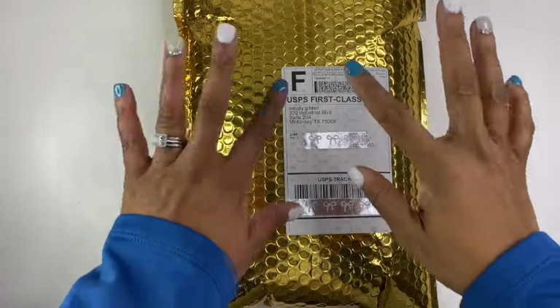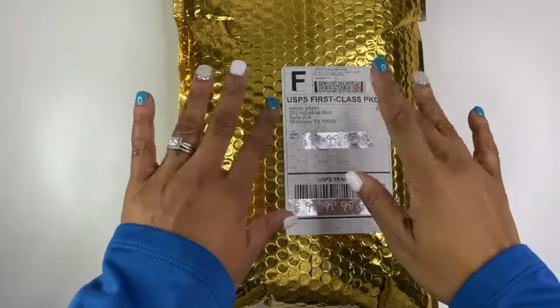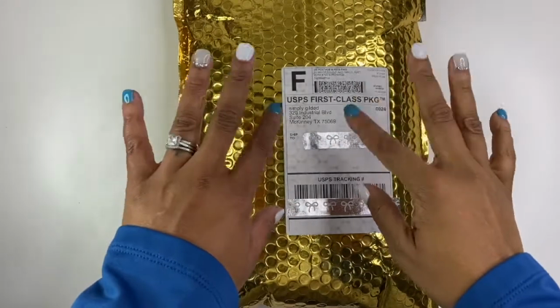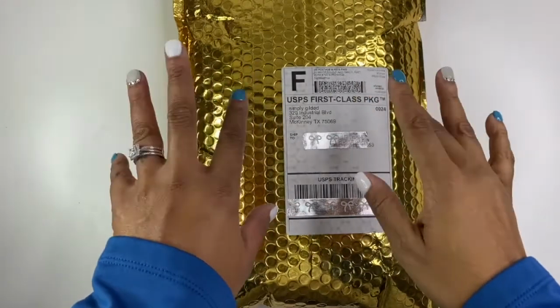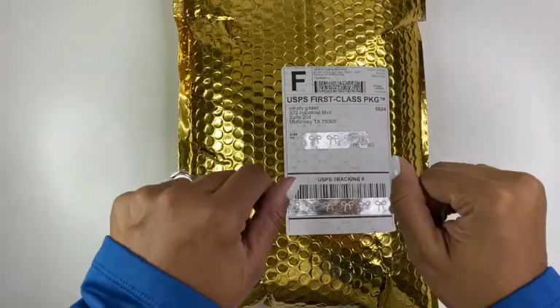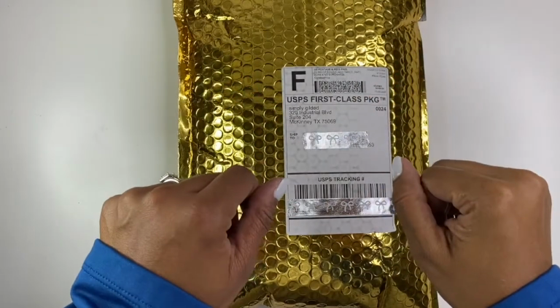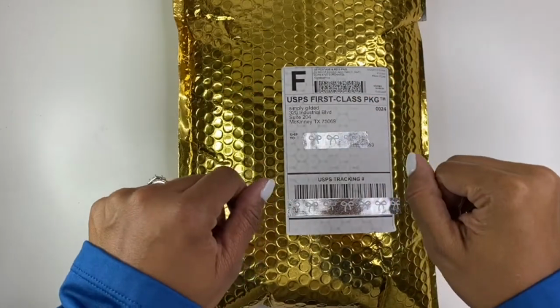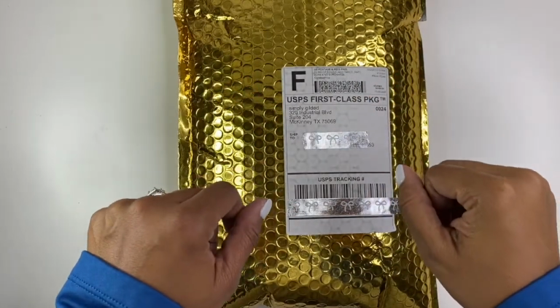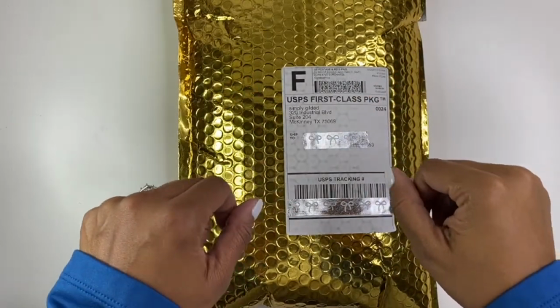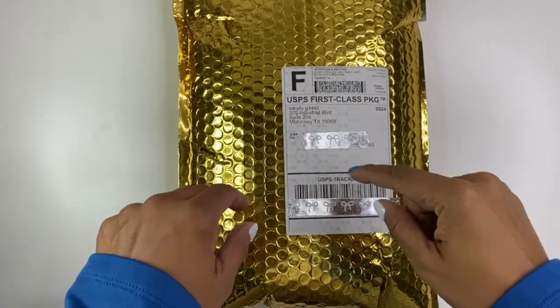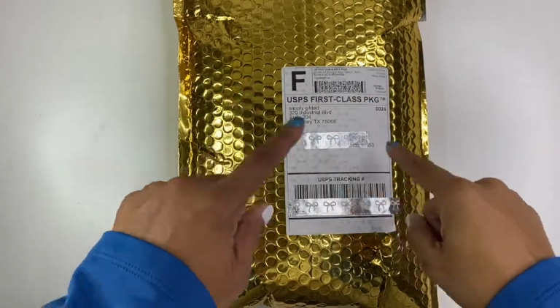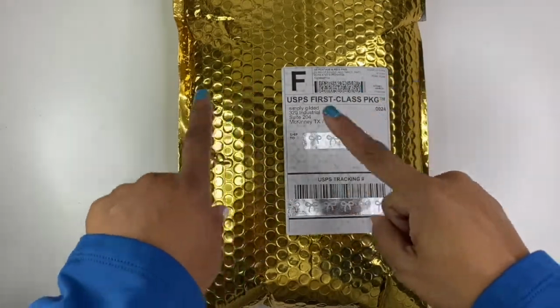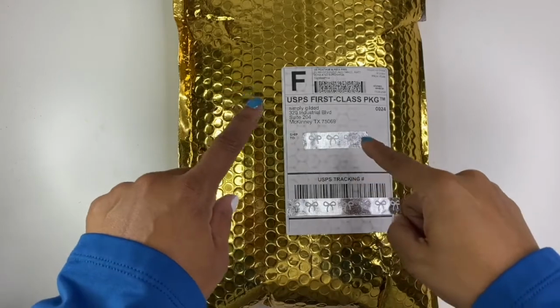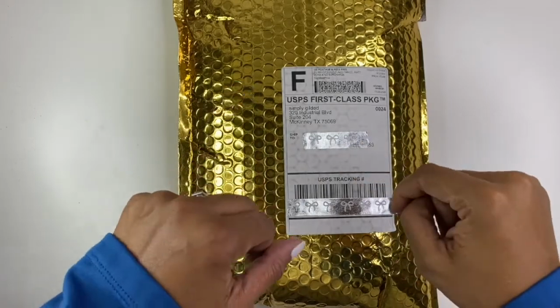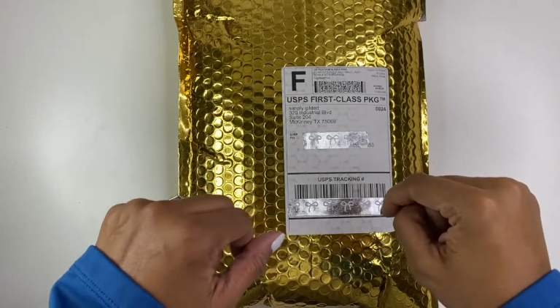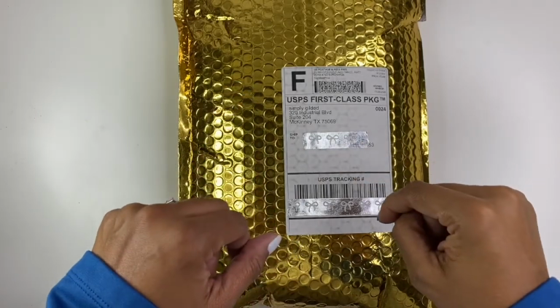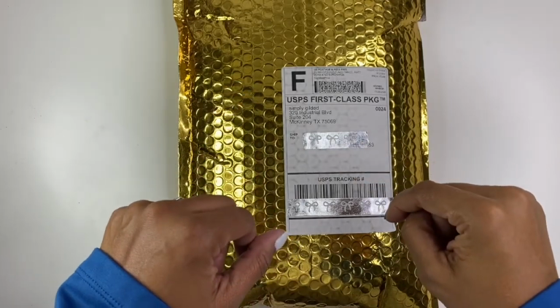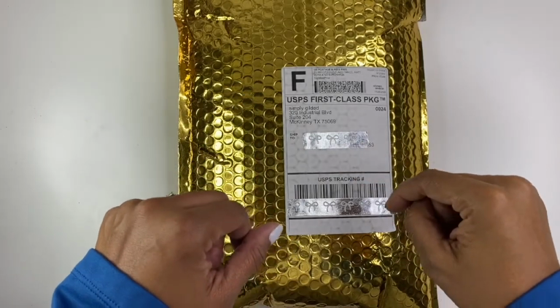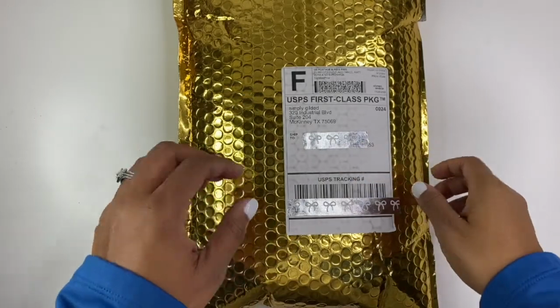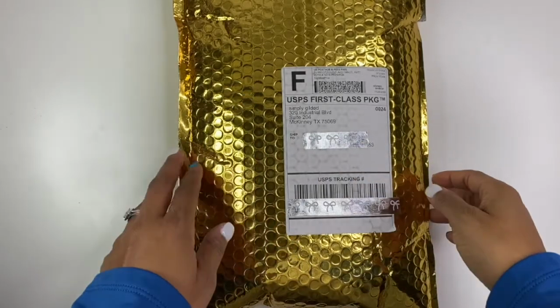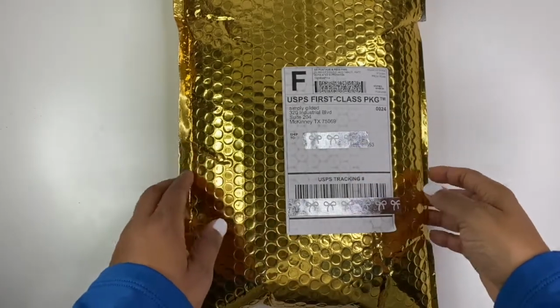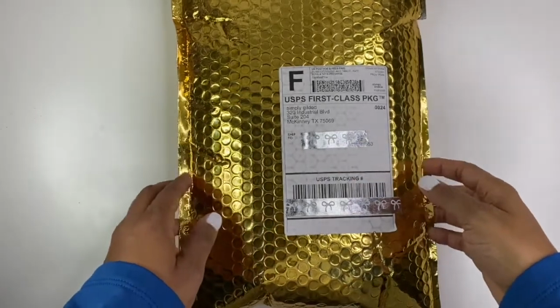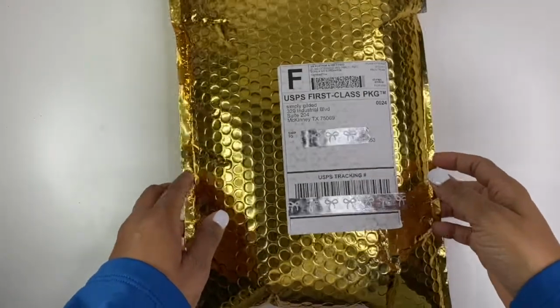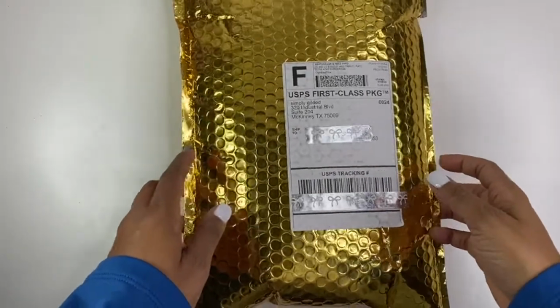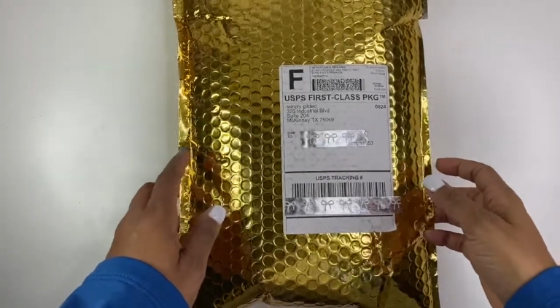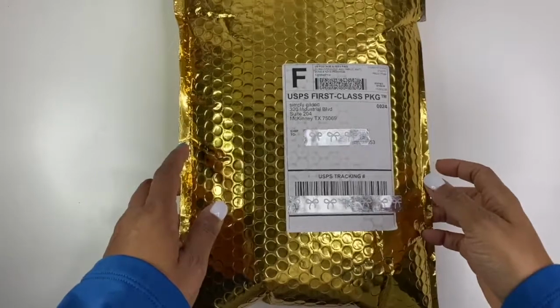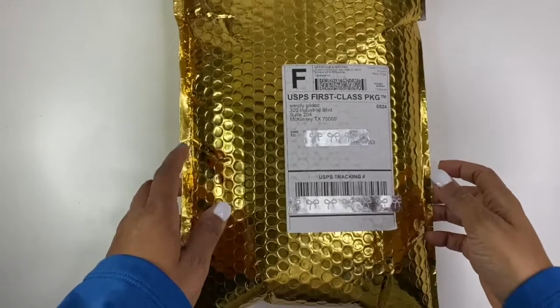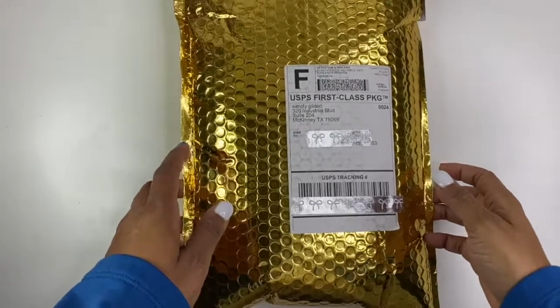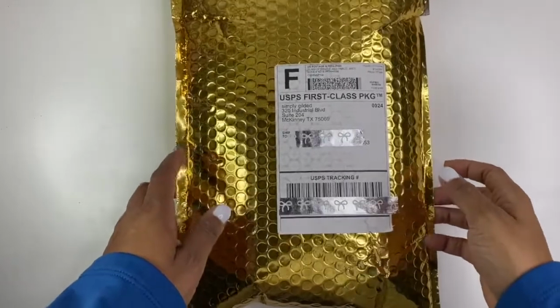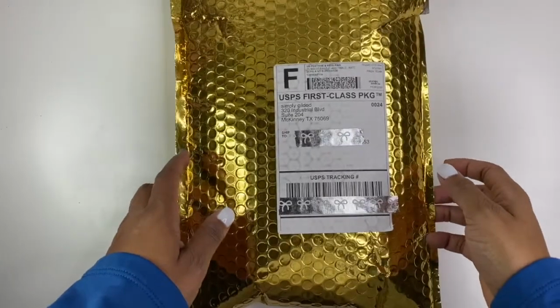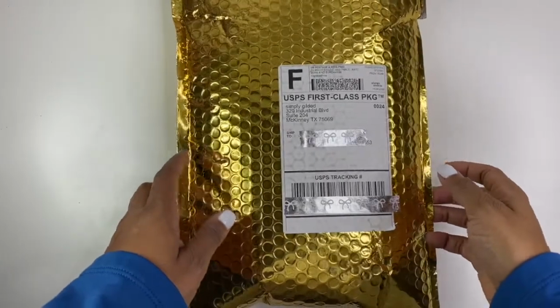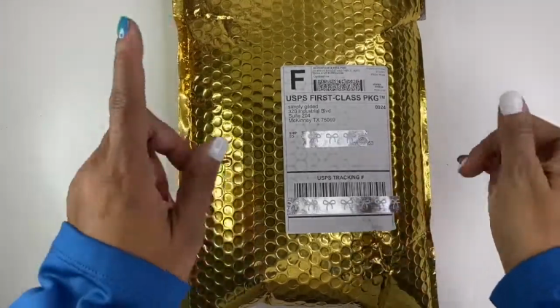Hello! It's Brandi Janae here with another Simply Gilded Unboxing. So if you're interested in seeing what's inside this beautiful gold packaging, be sure to stay tuned.